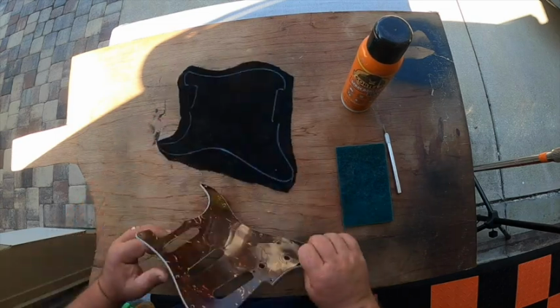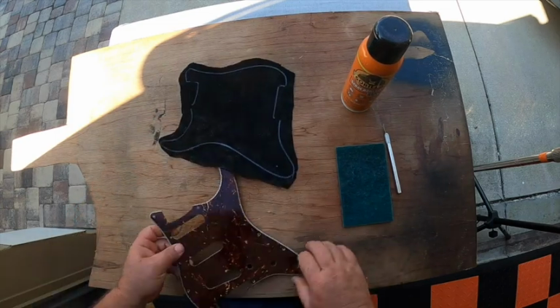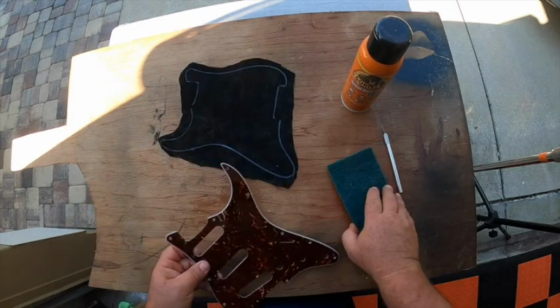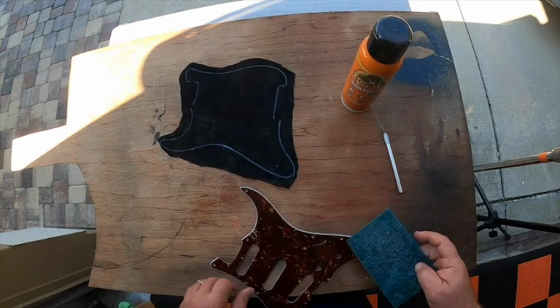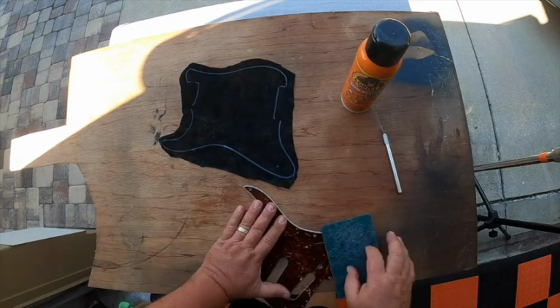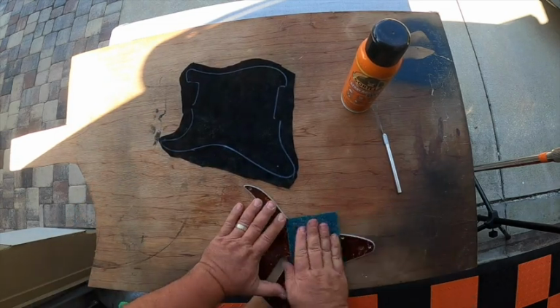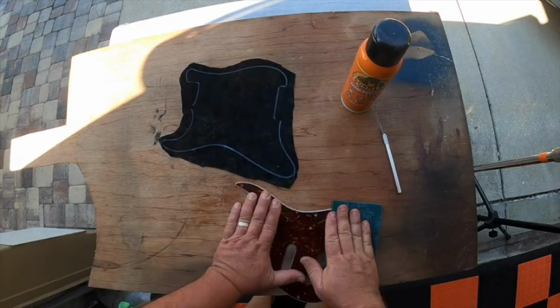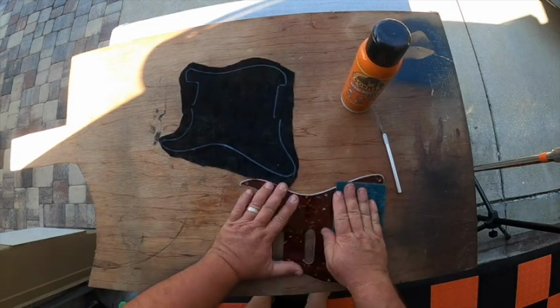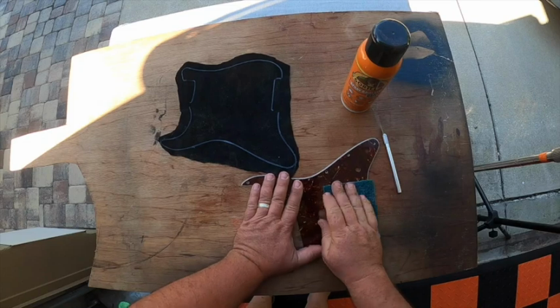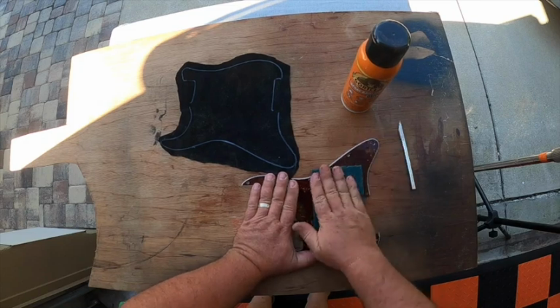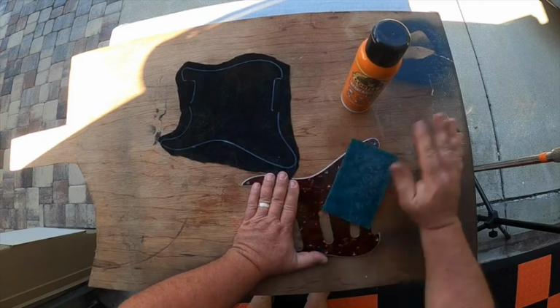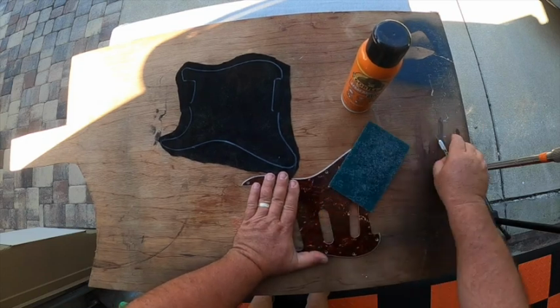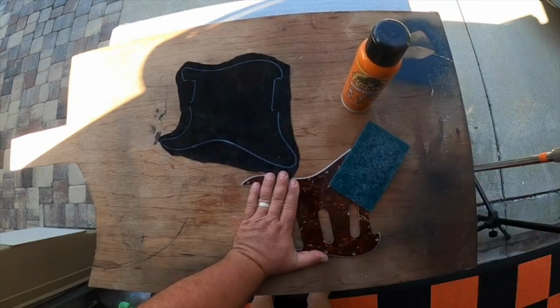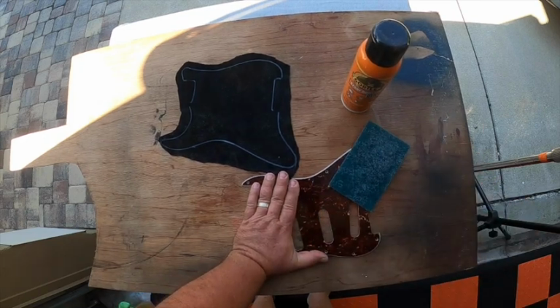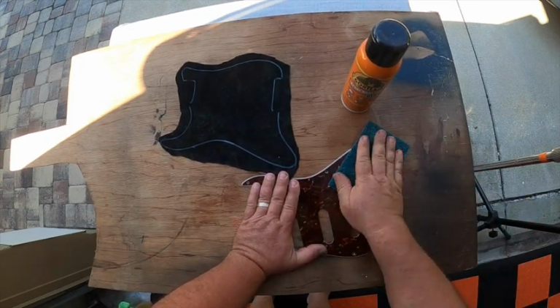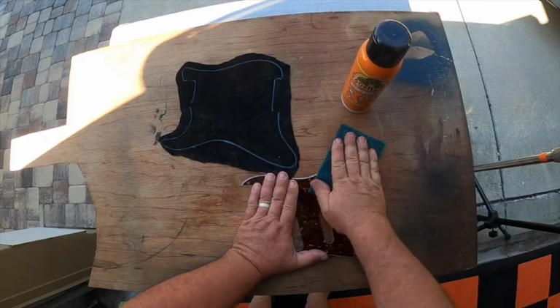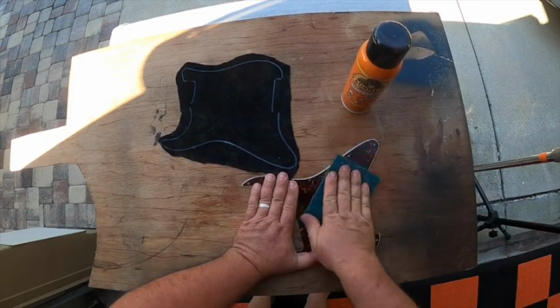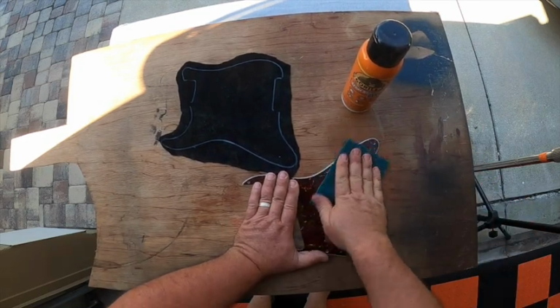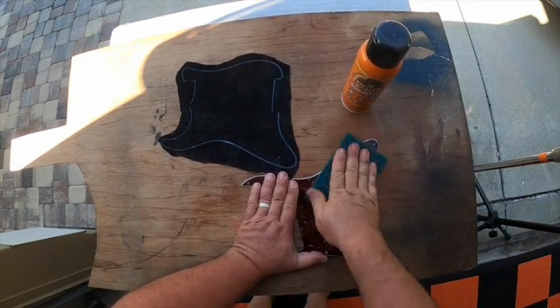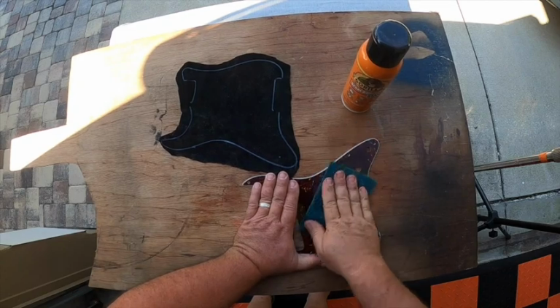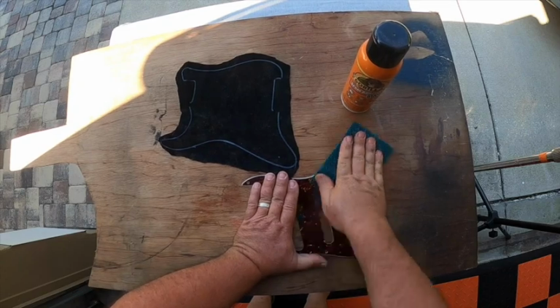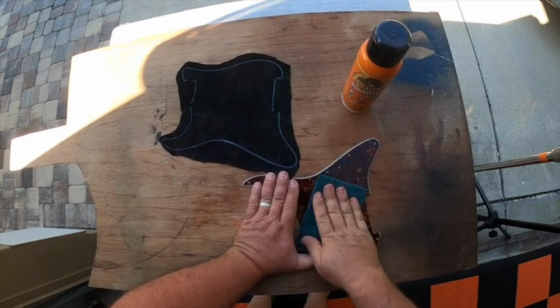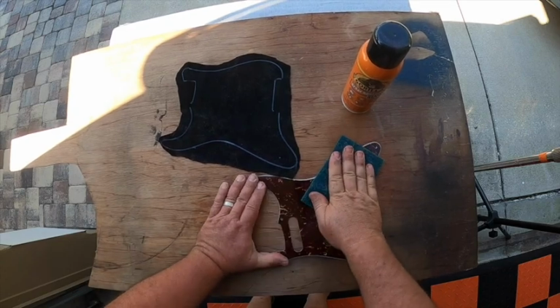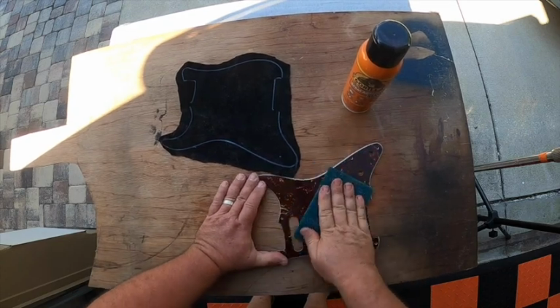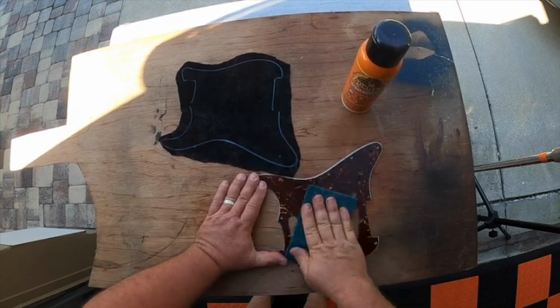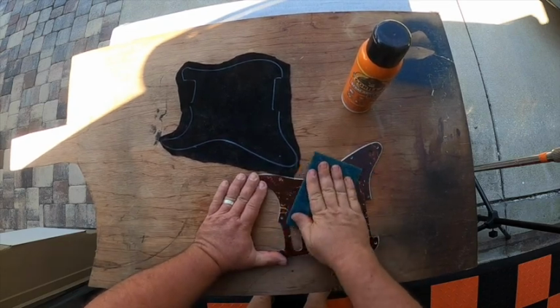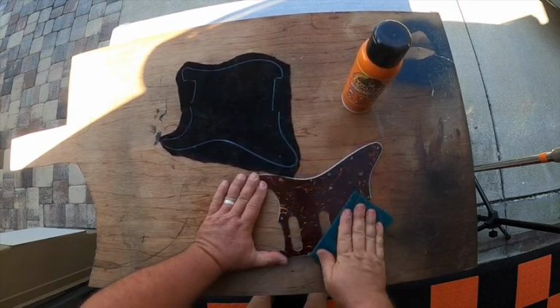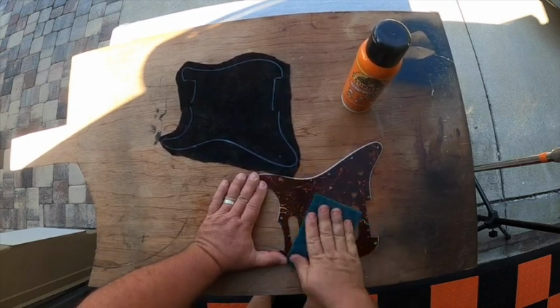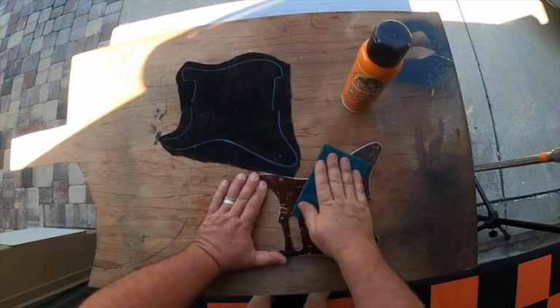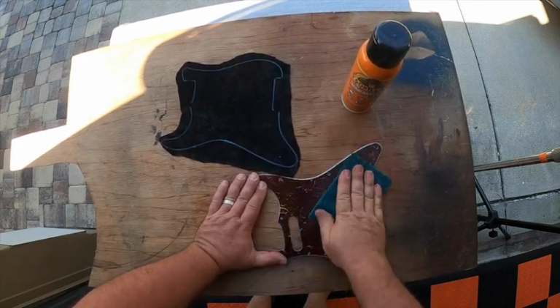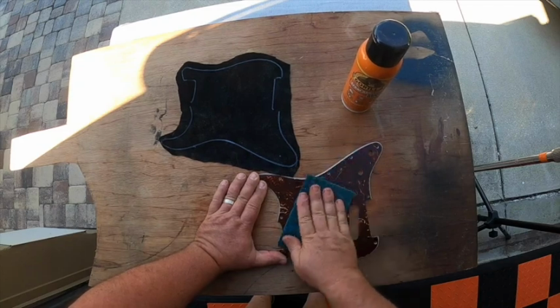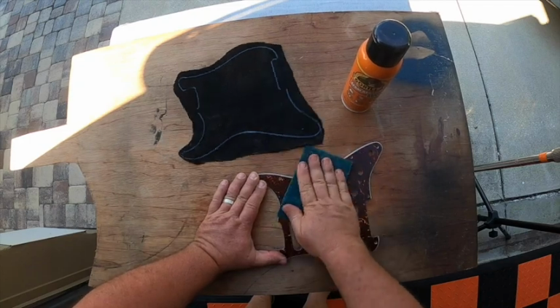What we want to do is scuff this surface up so the glue sticks to it fairly well. When it's smooth like that it'll still work, I just don't think it sticks as well.